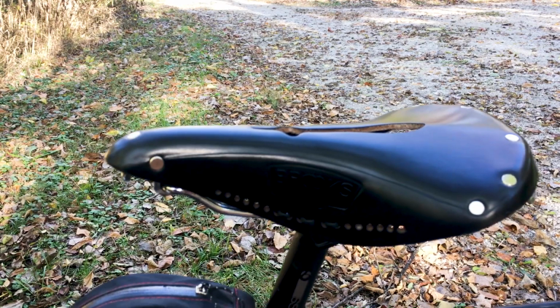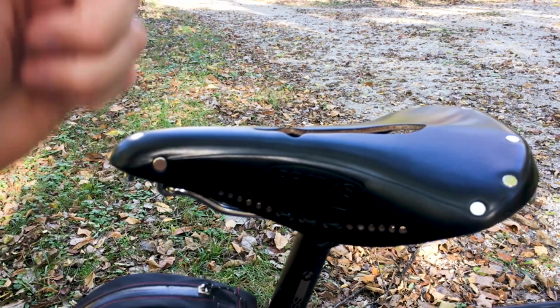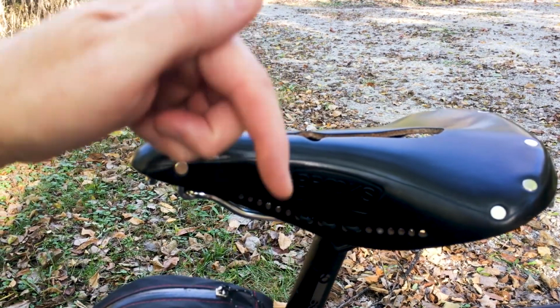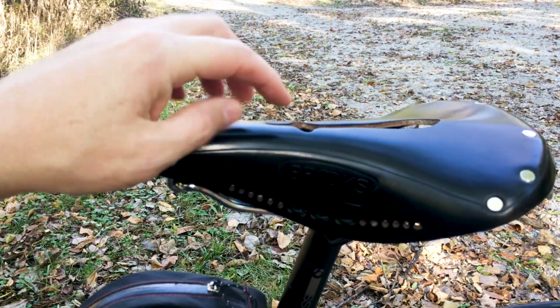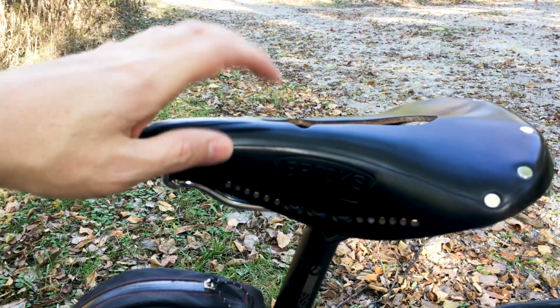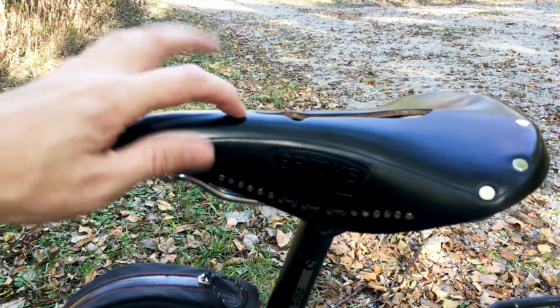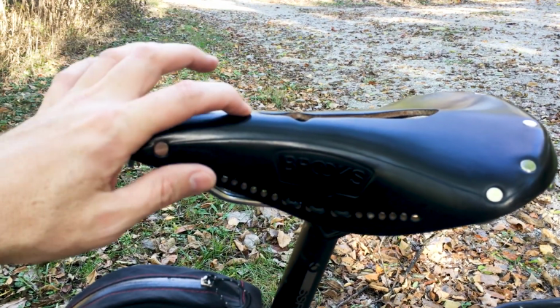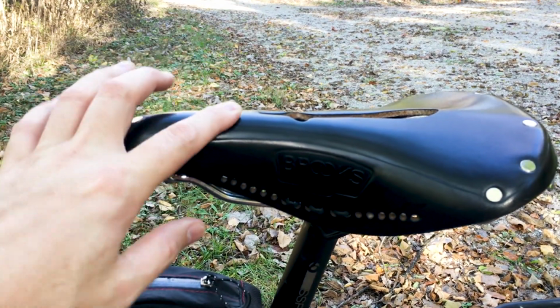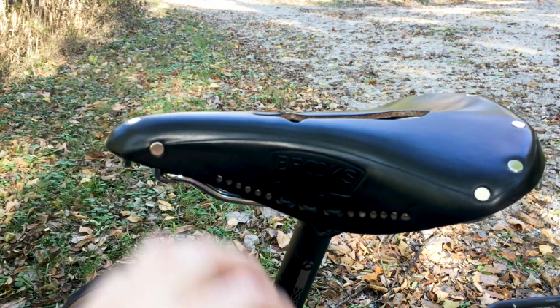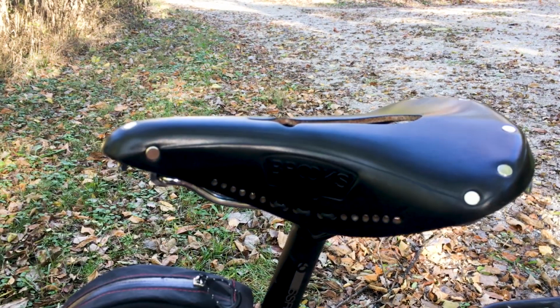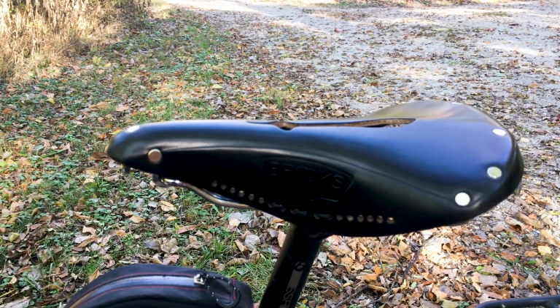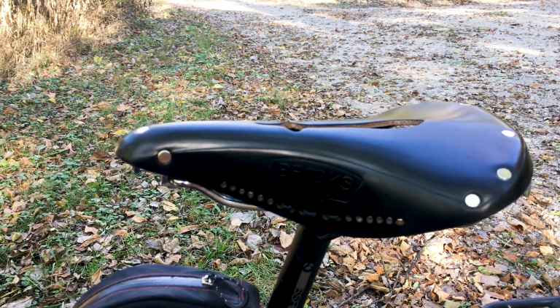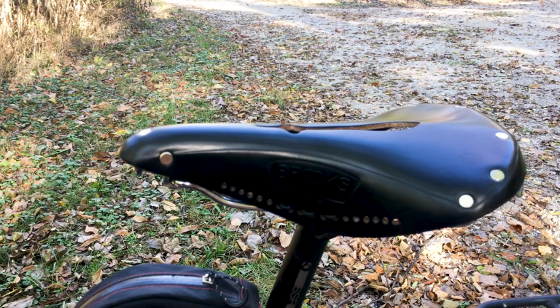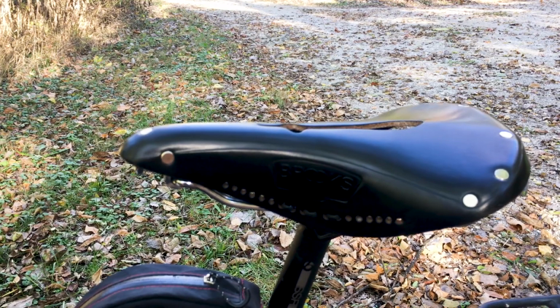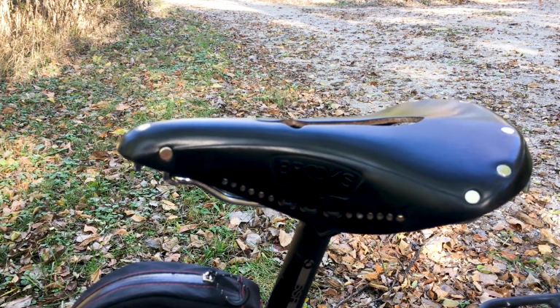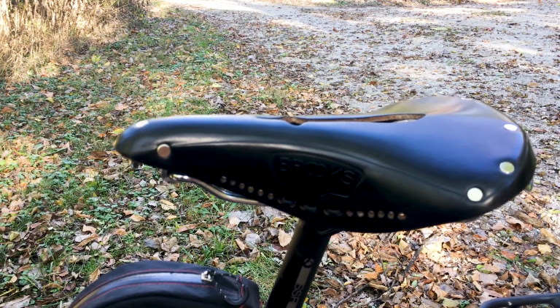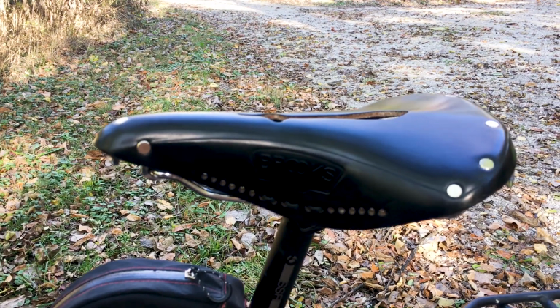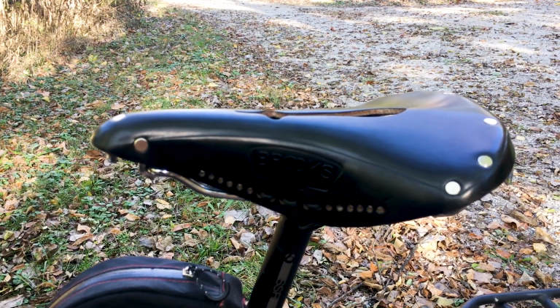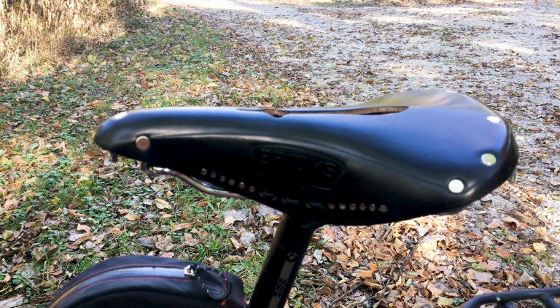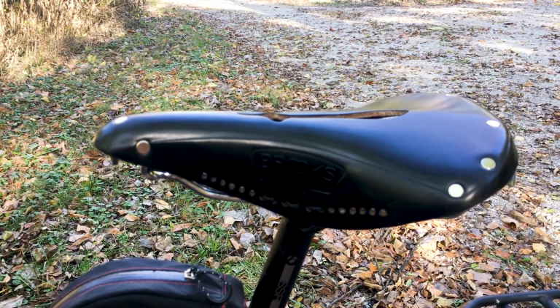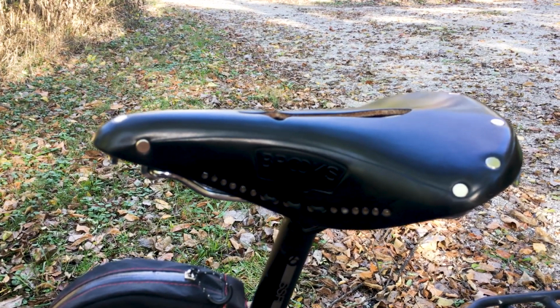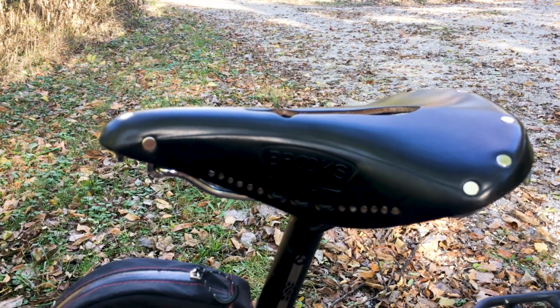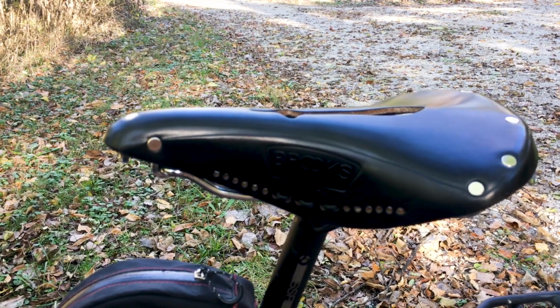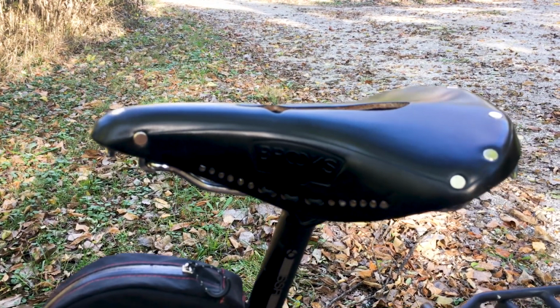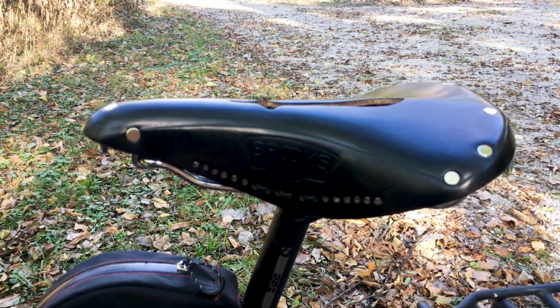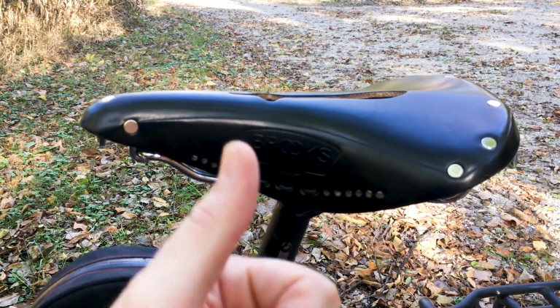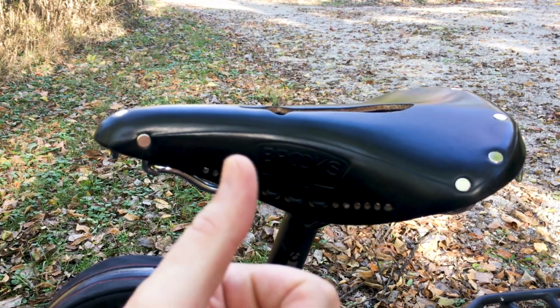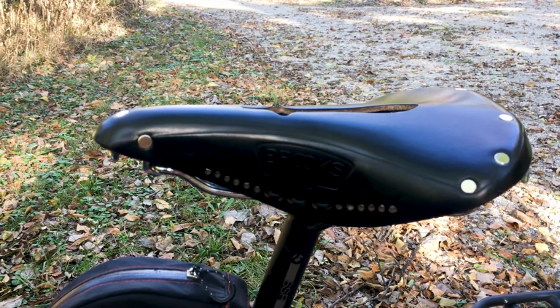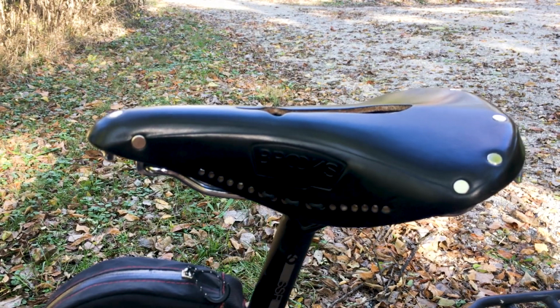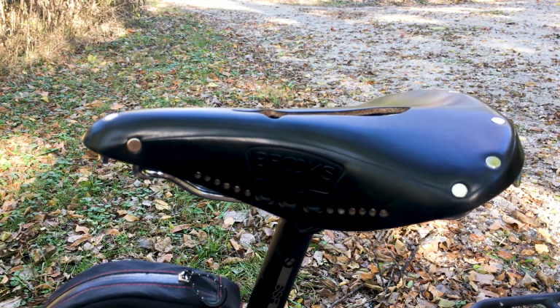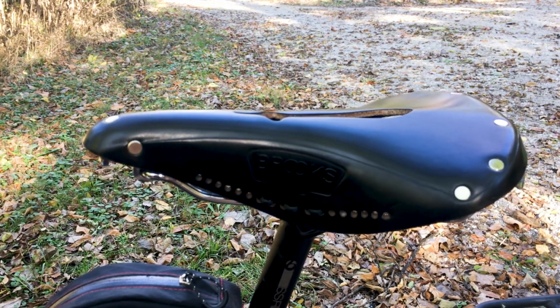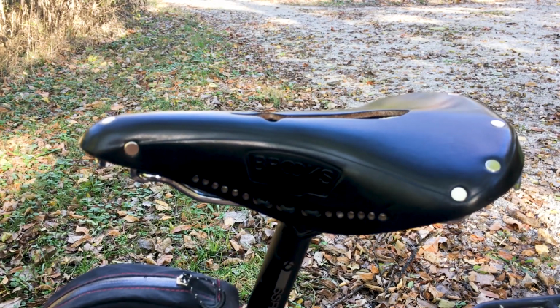There's a link in the description for the Brooks saddle that I bought. I appreciate all the subscribers, the views, and the folks who watch the videos. I hope you'll consider giving it a thumbs up. Subscribe if you haven't — hope to talk to you again soon.